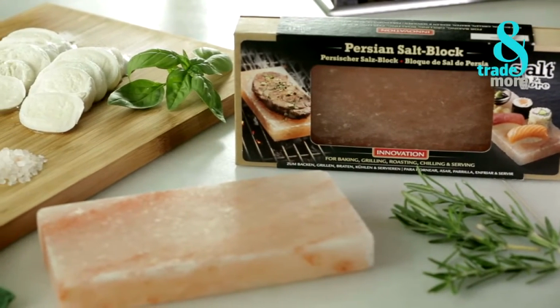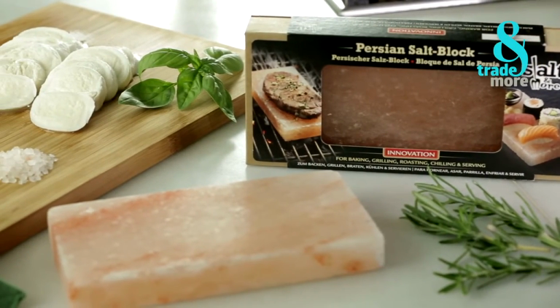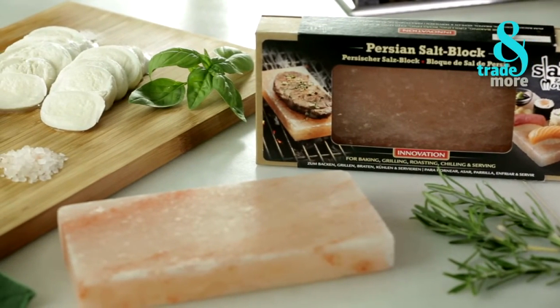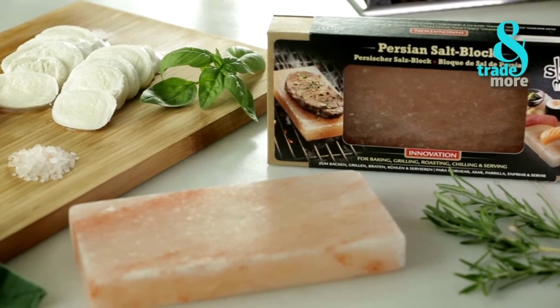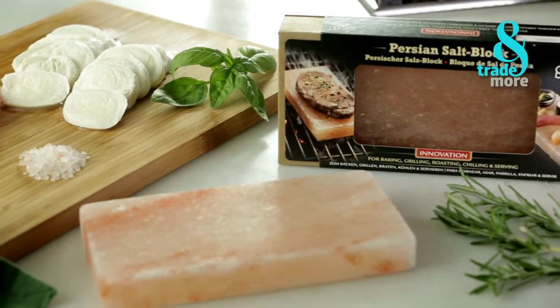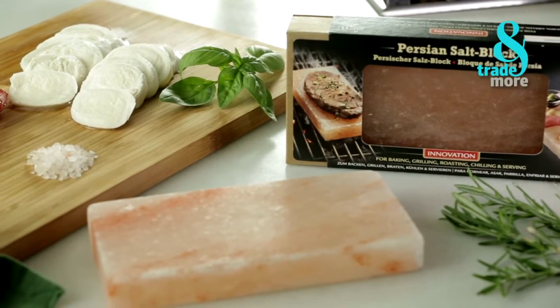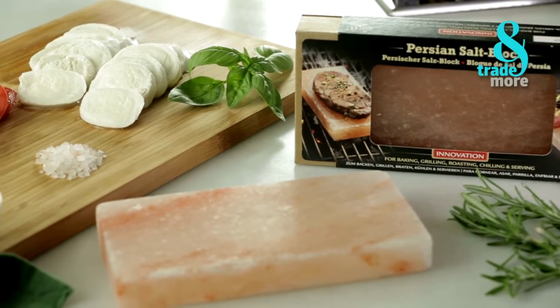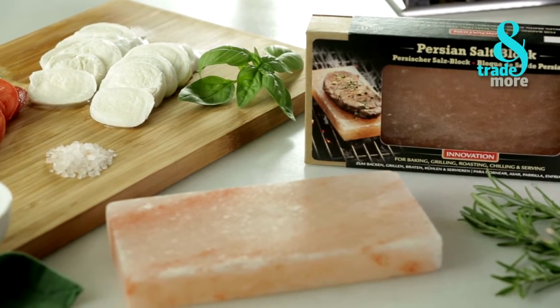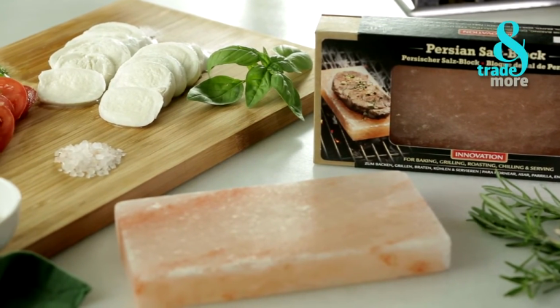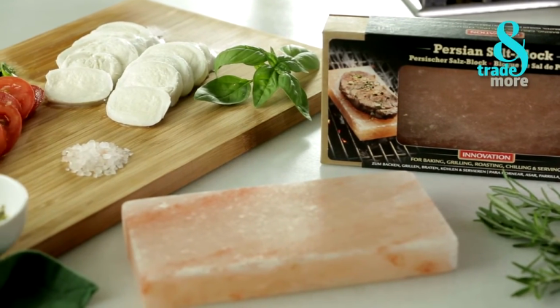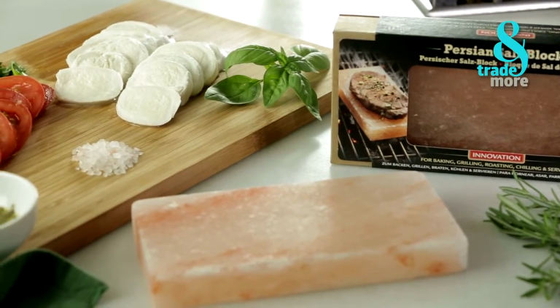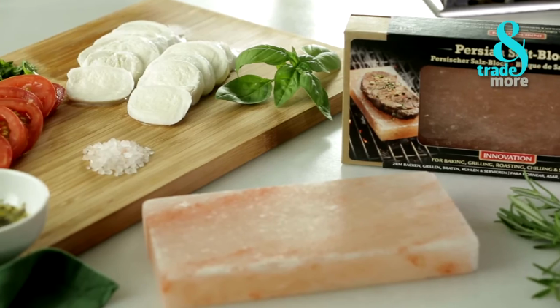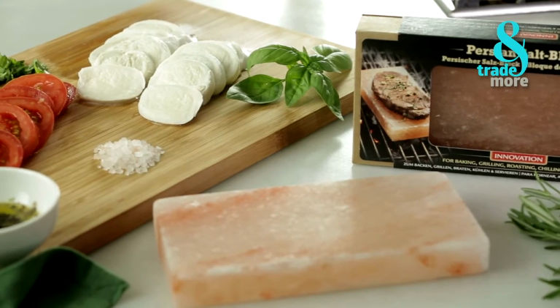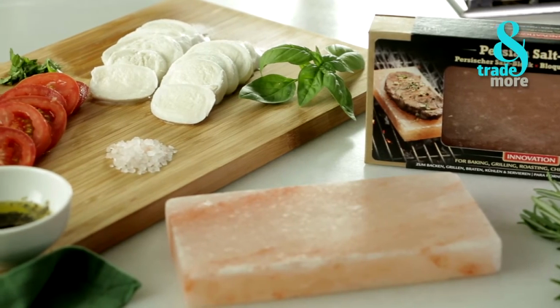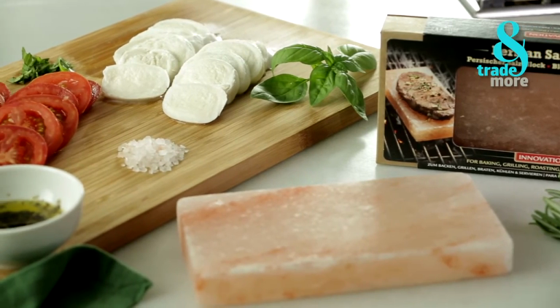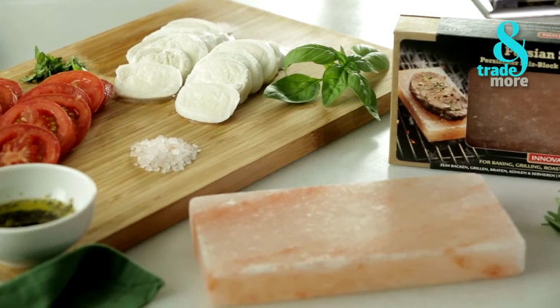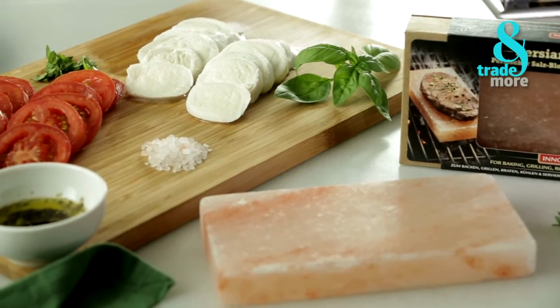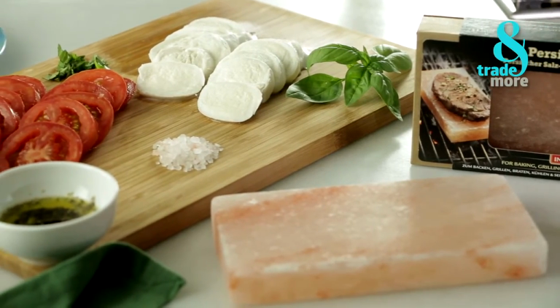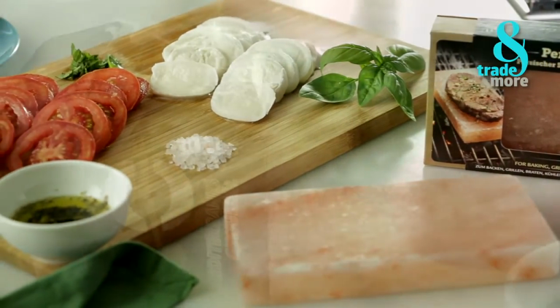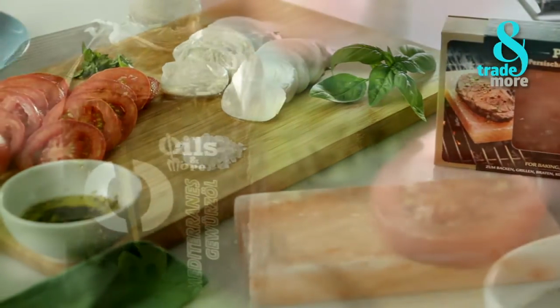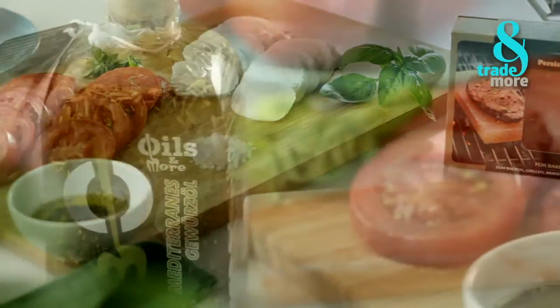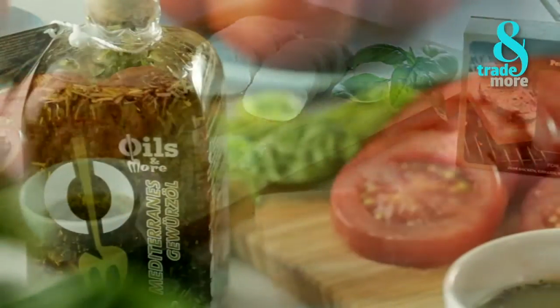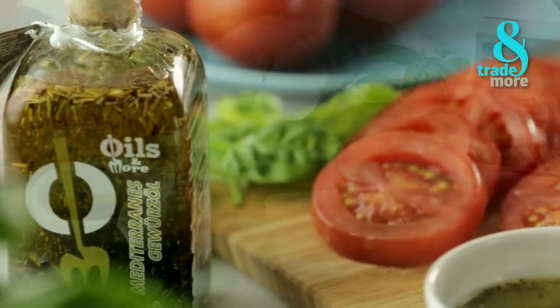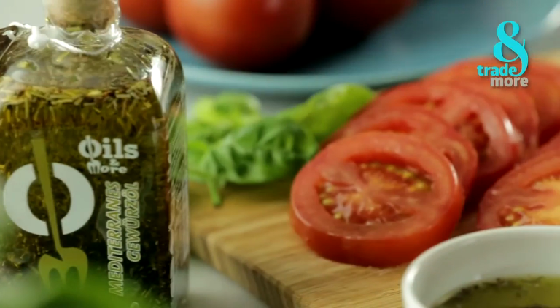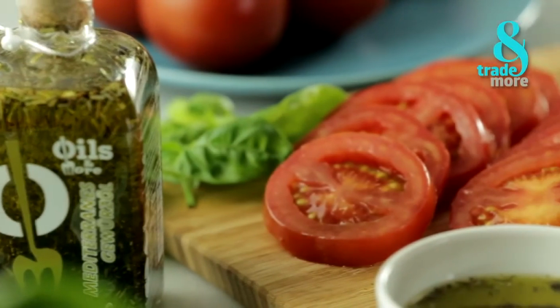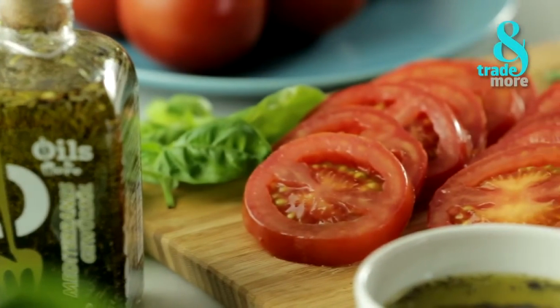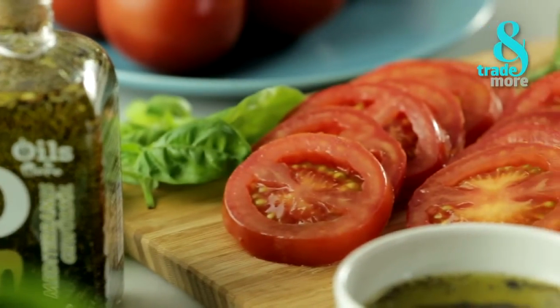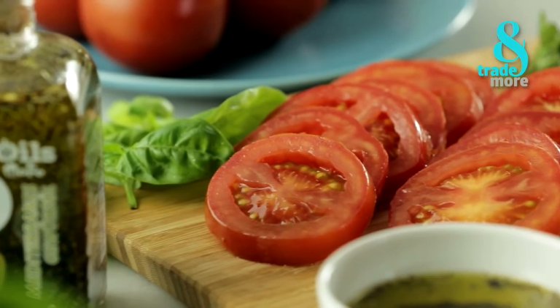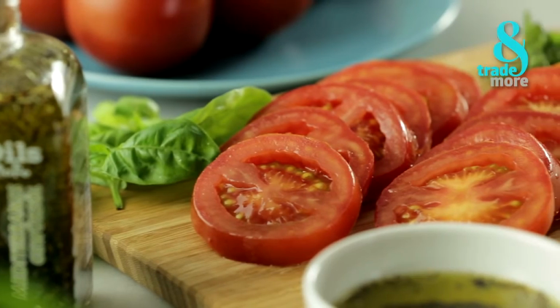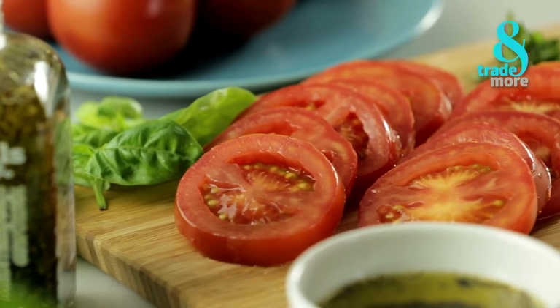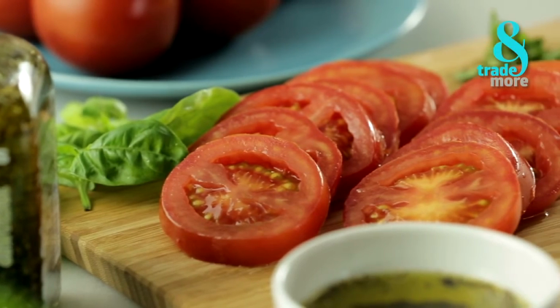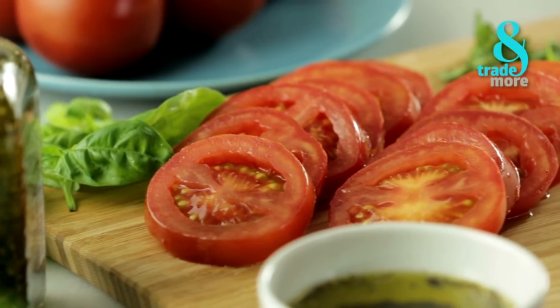Here we have the mozzarella and the tomato cut into slices. We'll dress it with the spiced Mediterranean olive oil from Oils & More.